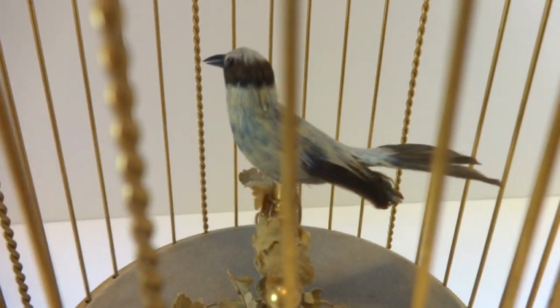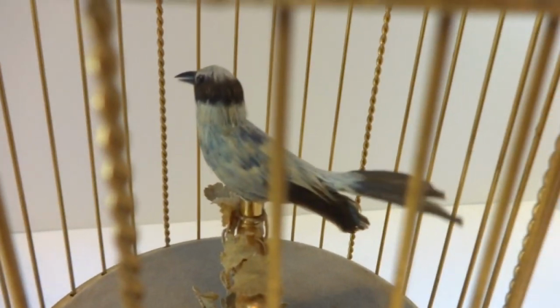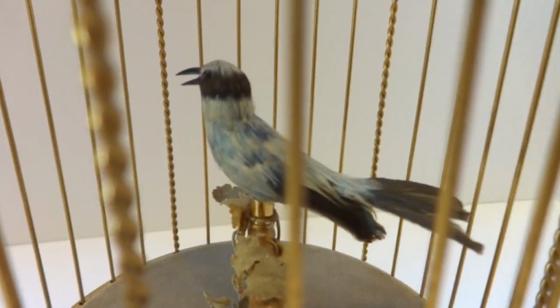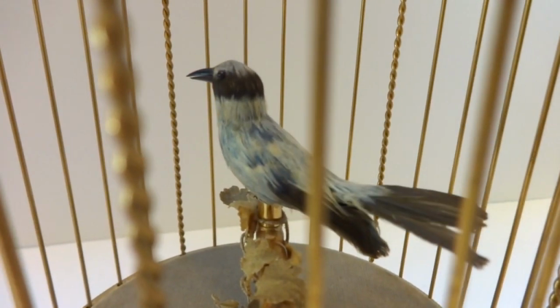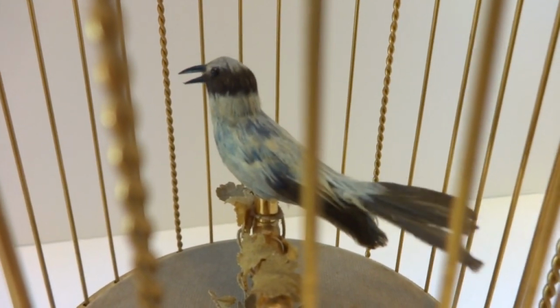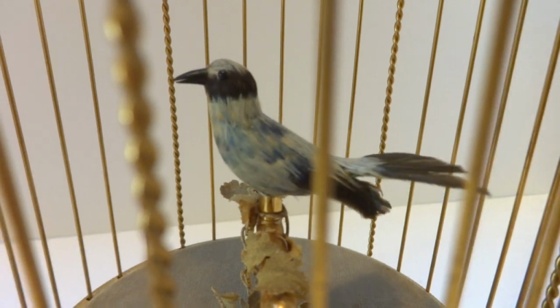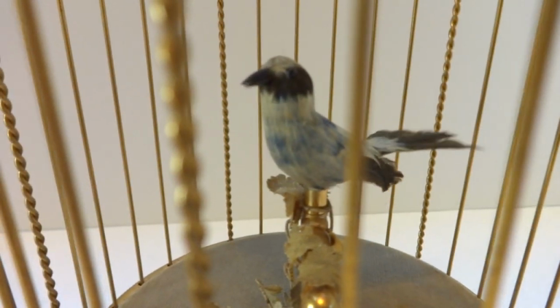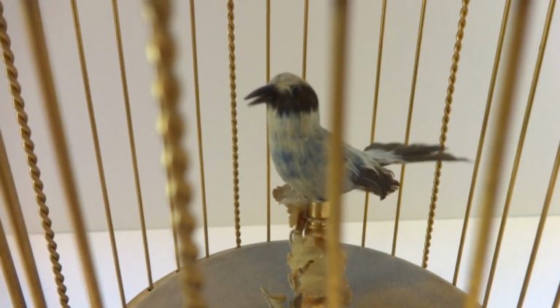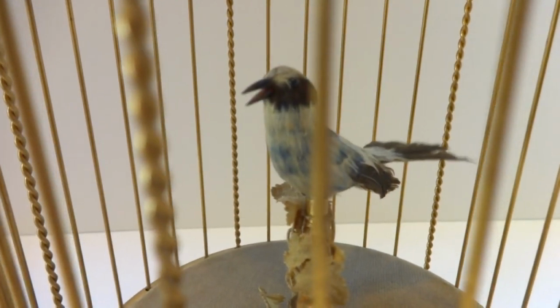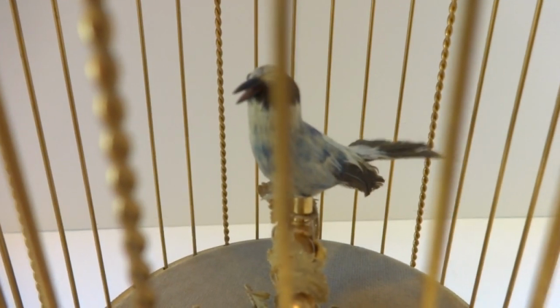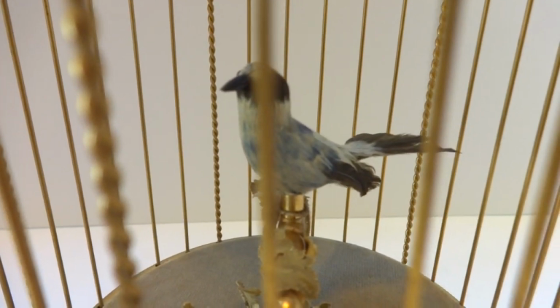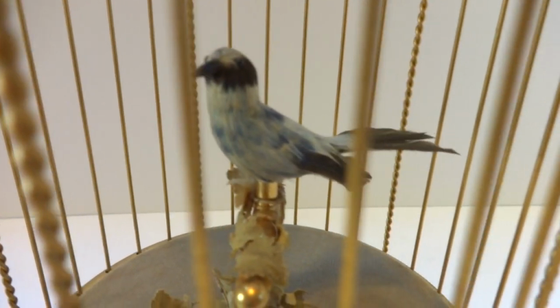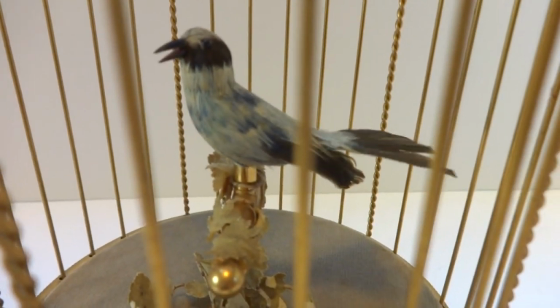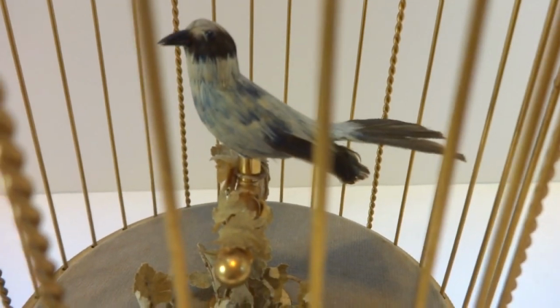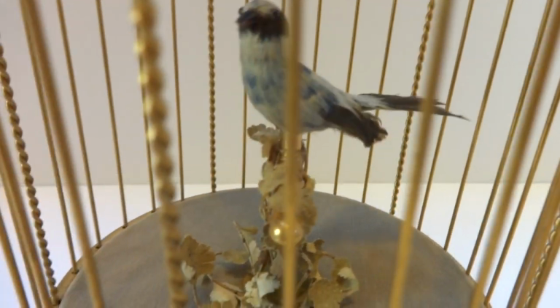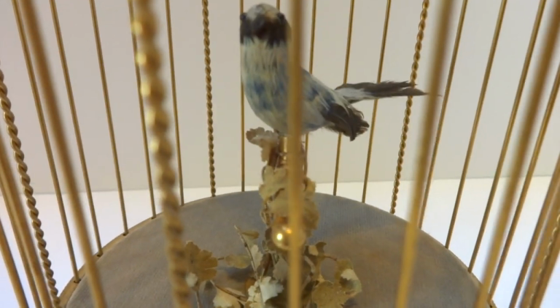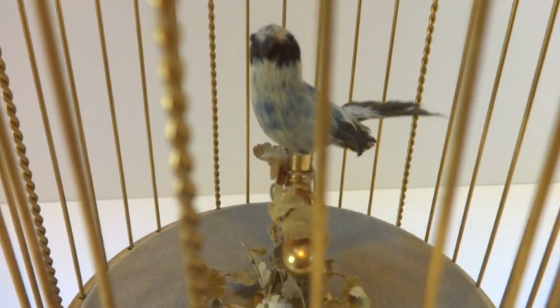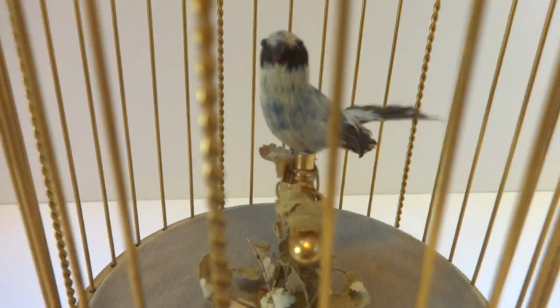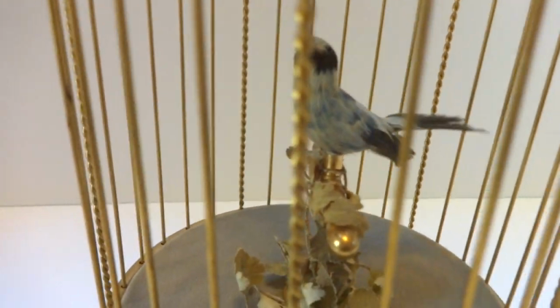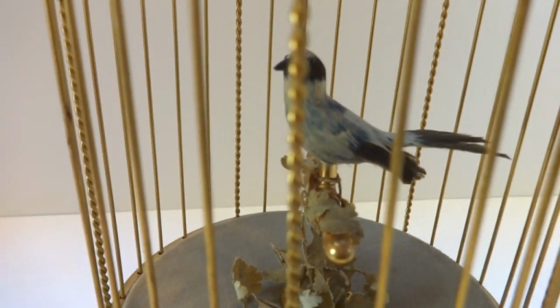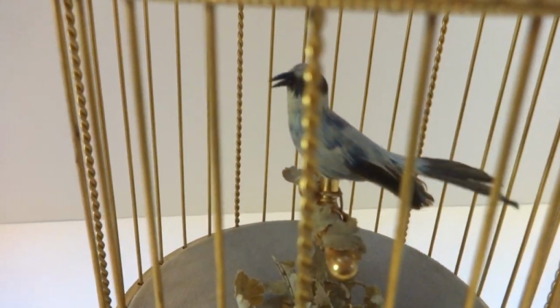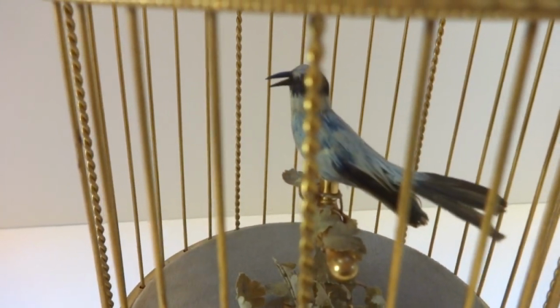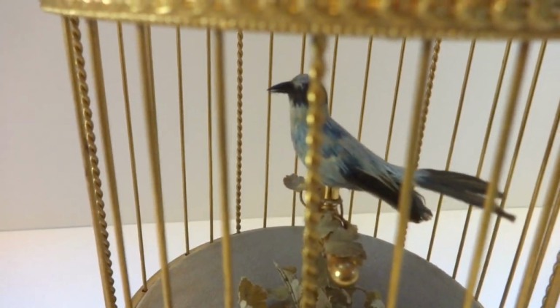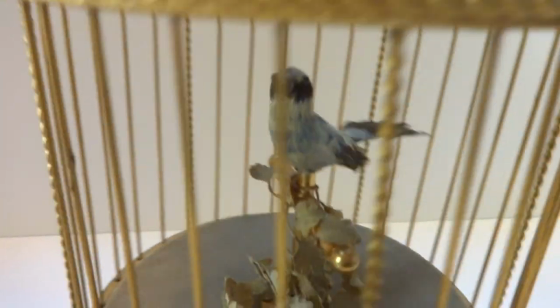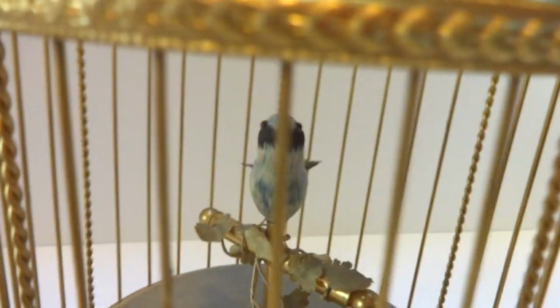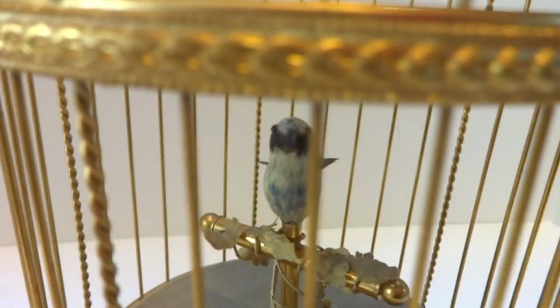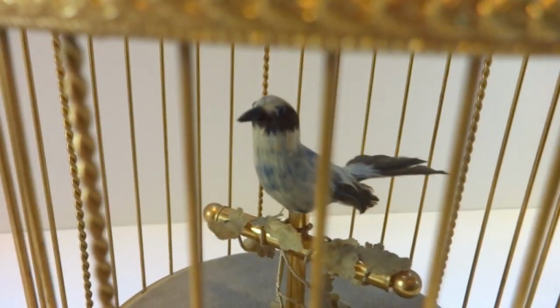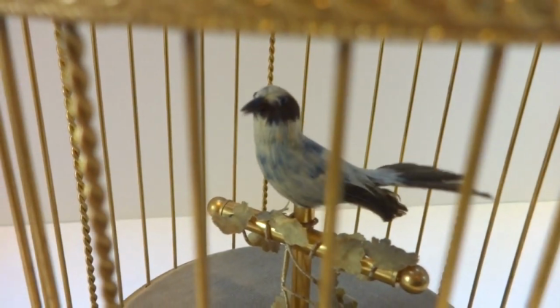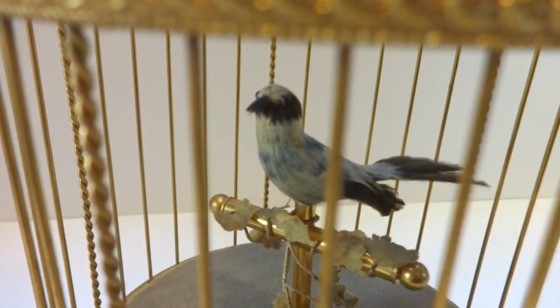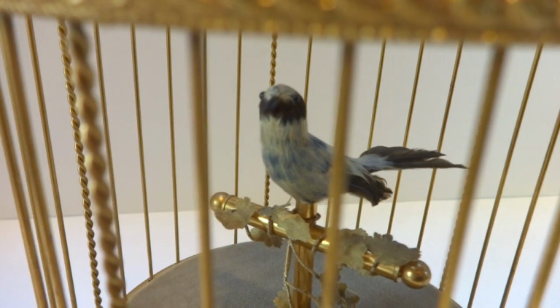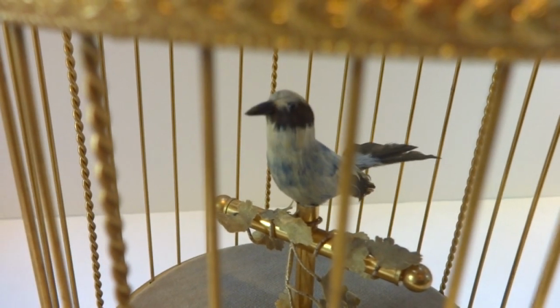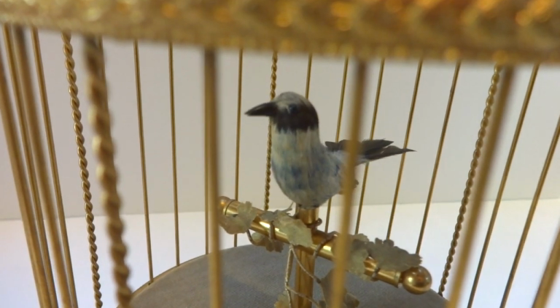The bird opens and closes her beak, which is synchronized to the bird song, flaps her tail, rotates her entire body, and her head also rotates independent of the body.